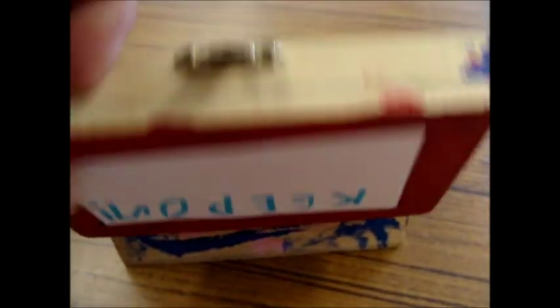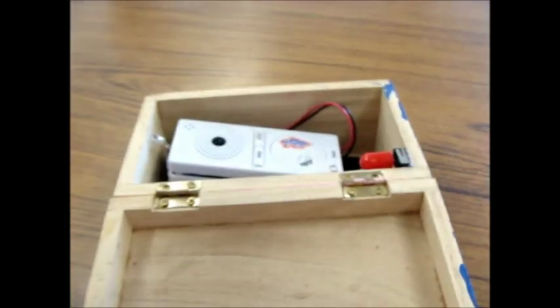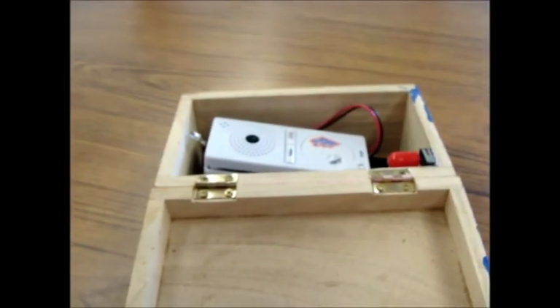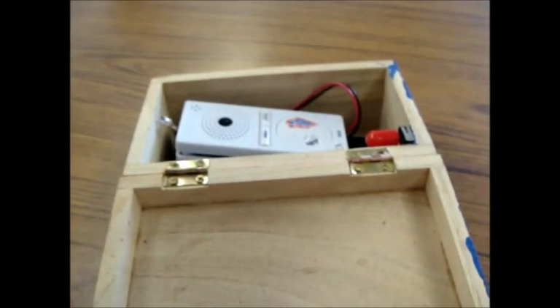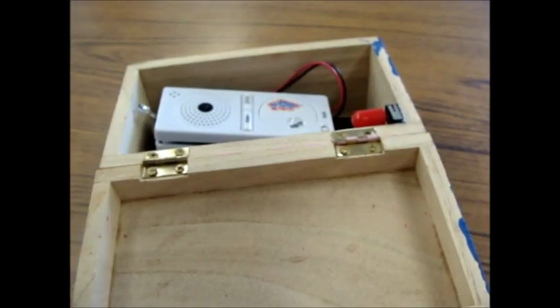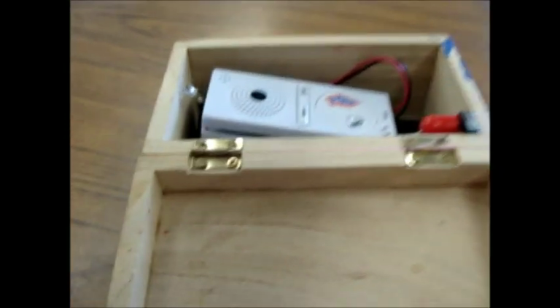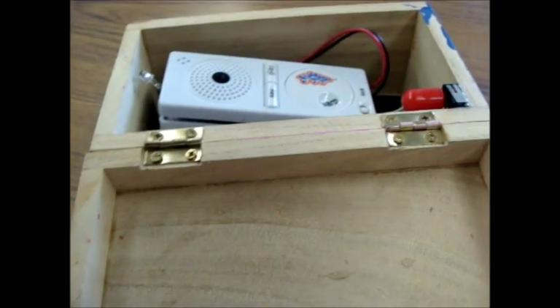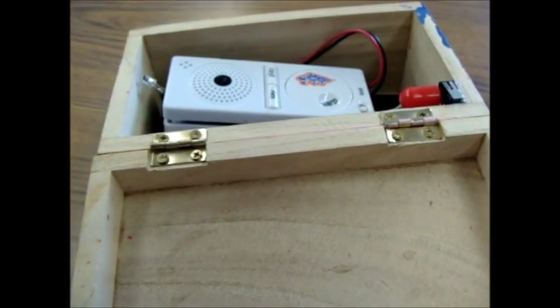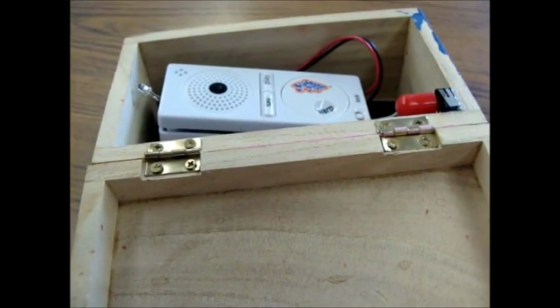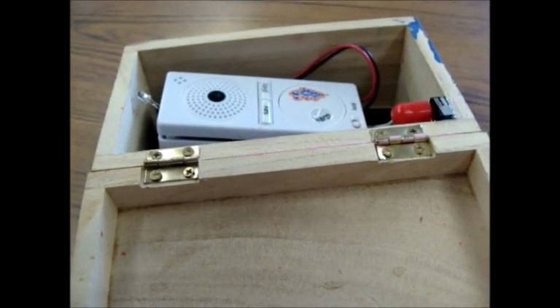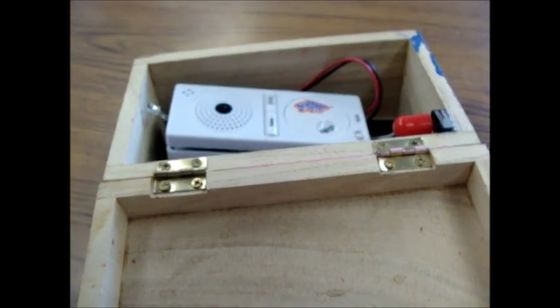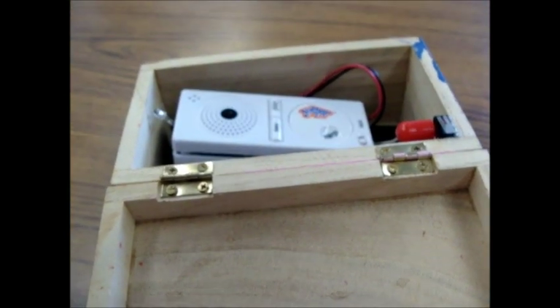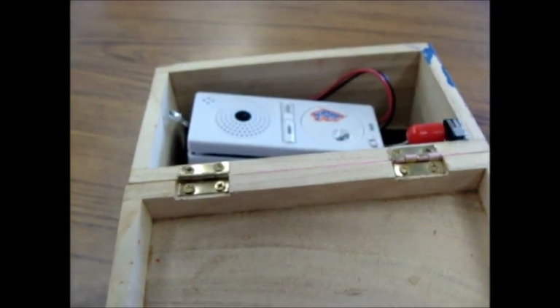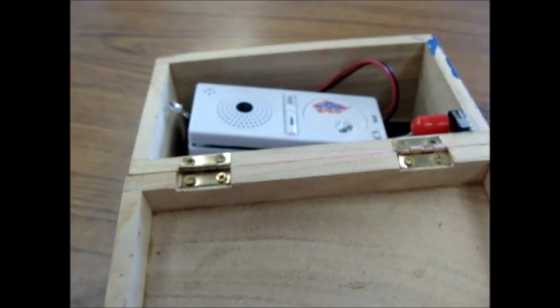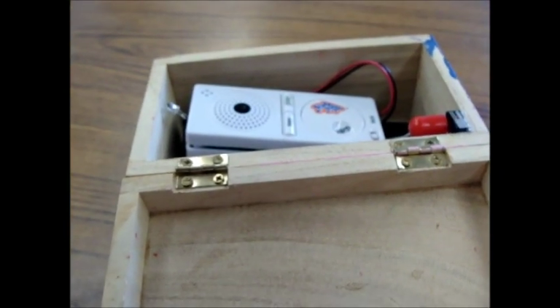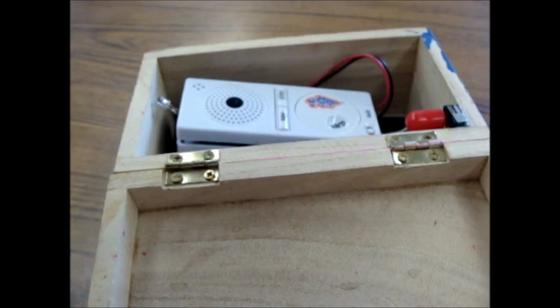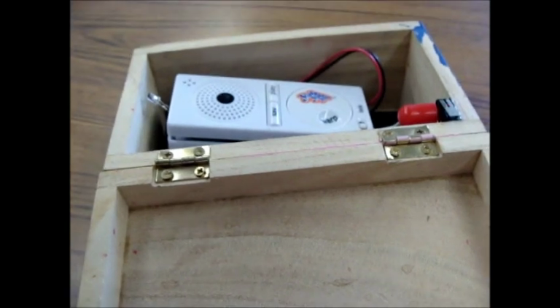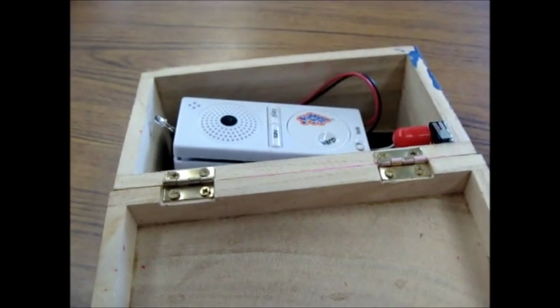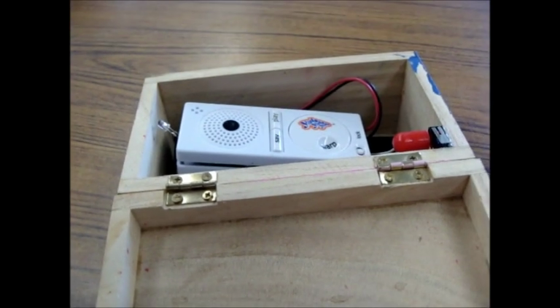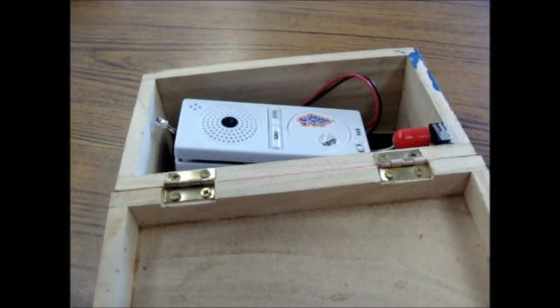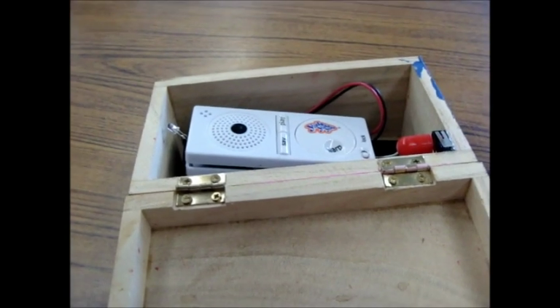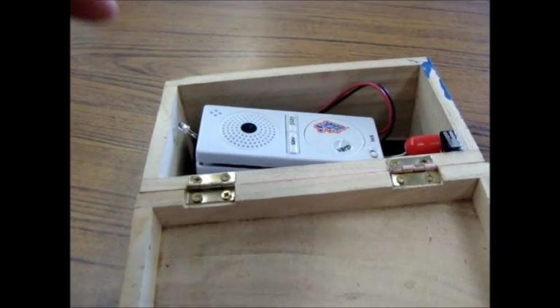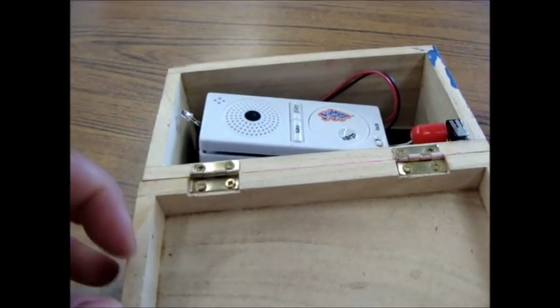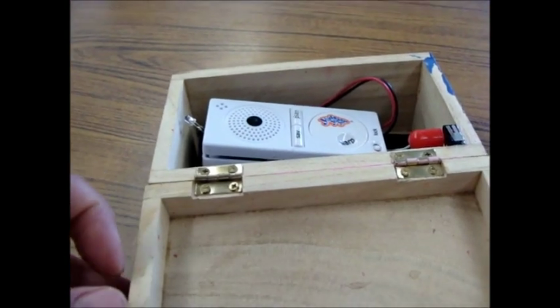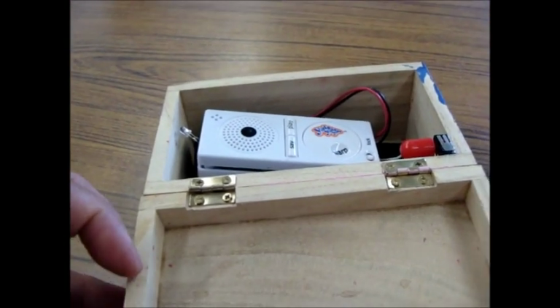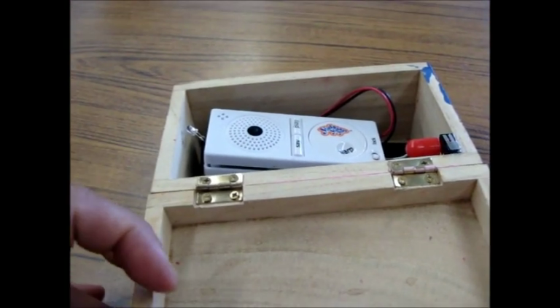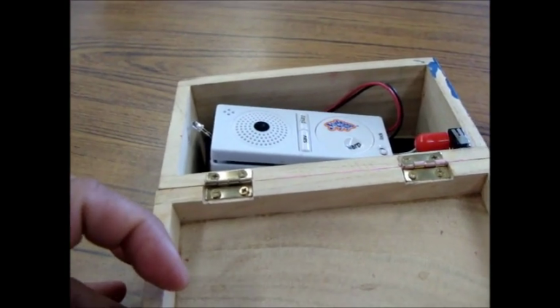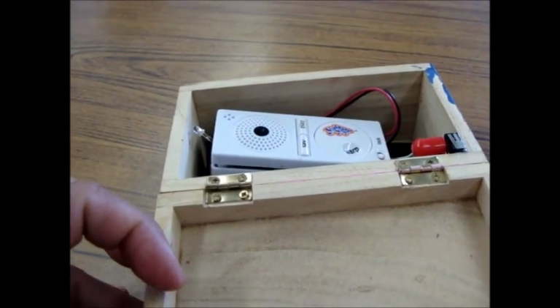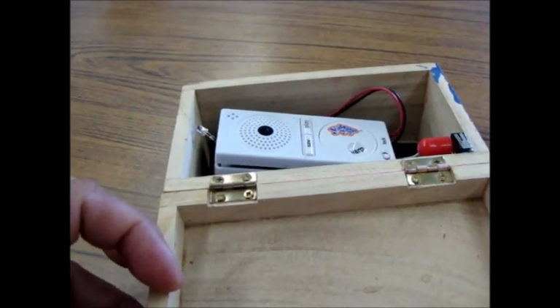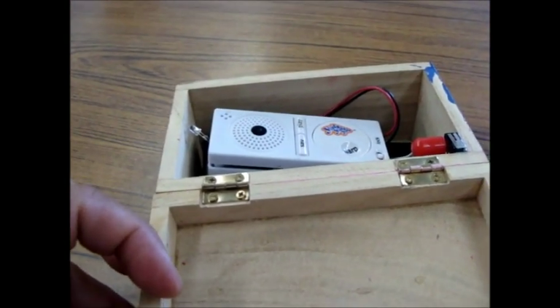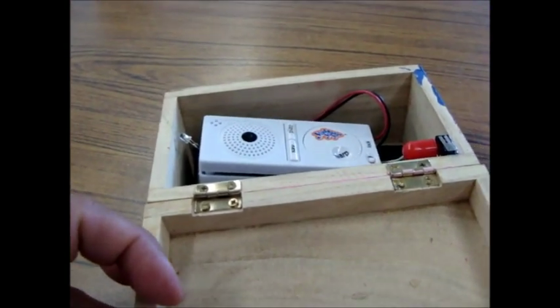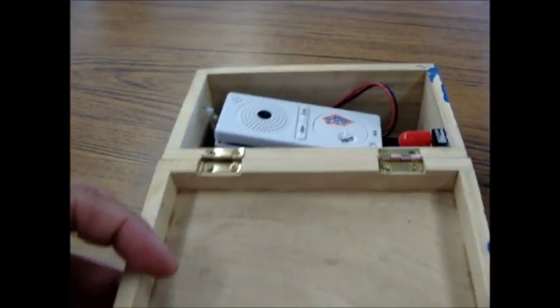Hey, keep up. Hey, keep up. Hey, keep up. Hey, keep up. So here's an example of what you can do with your hacked talking toy.